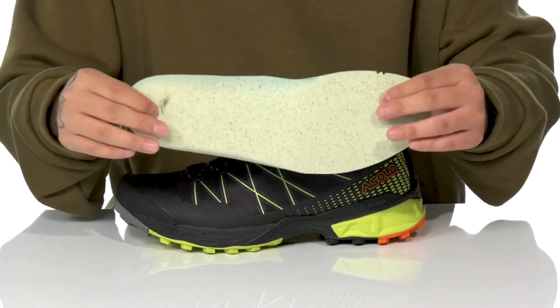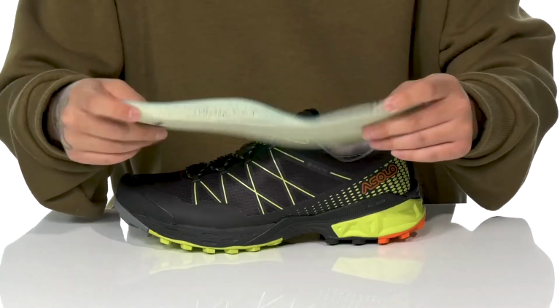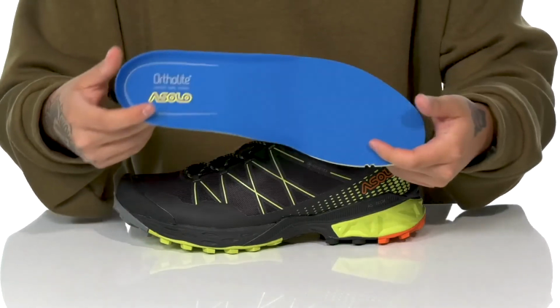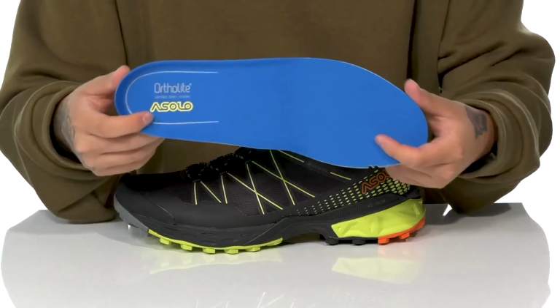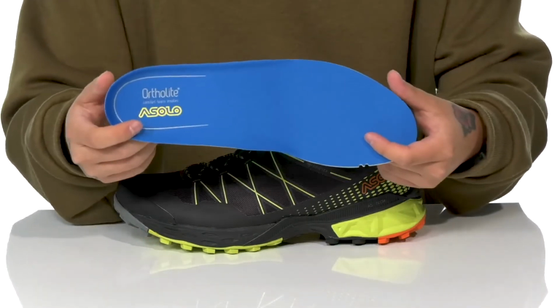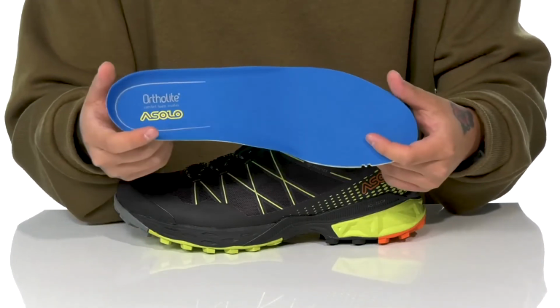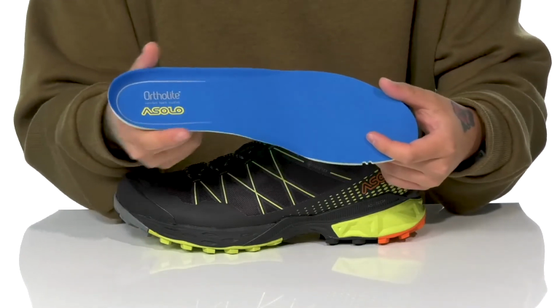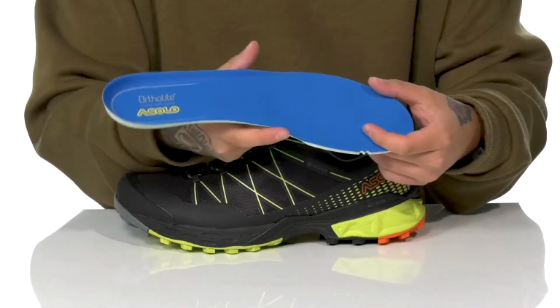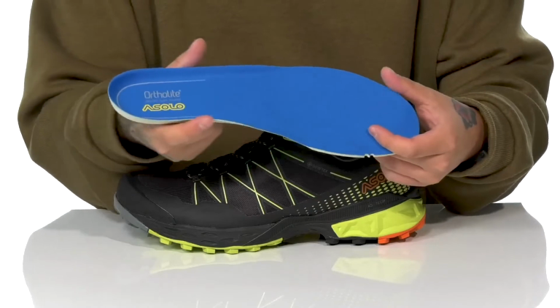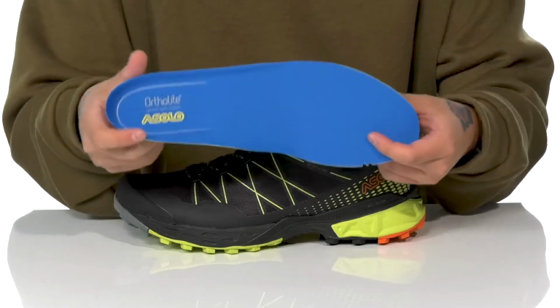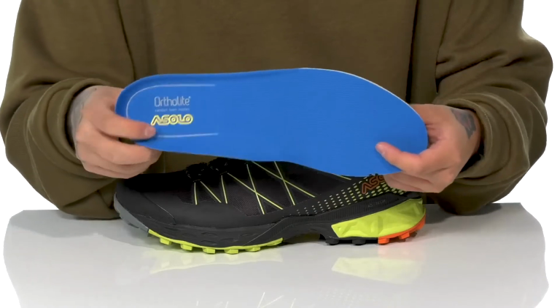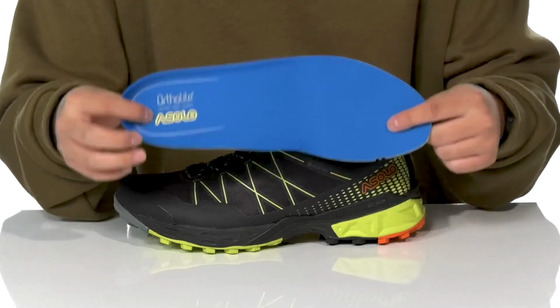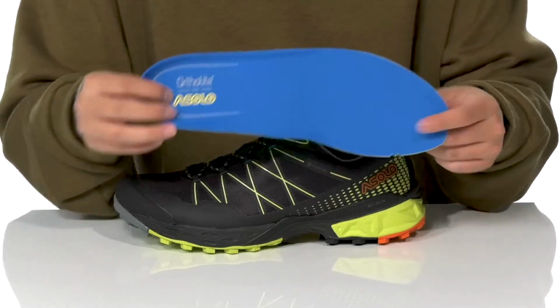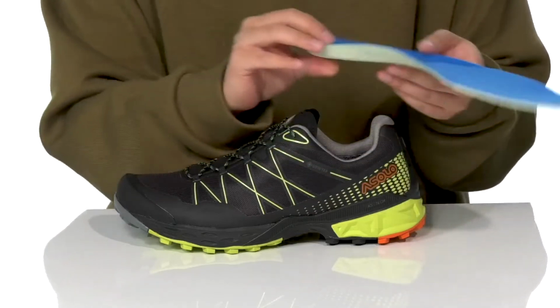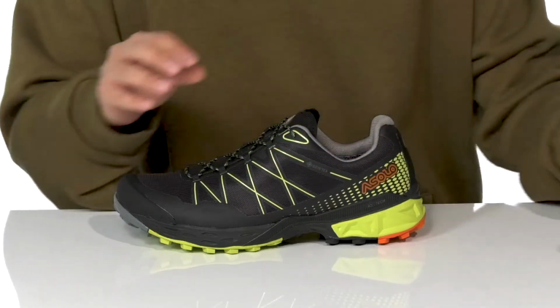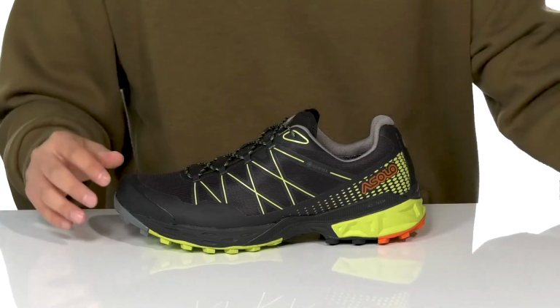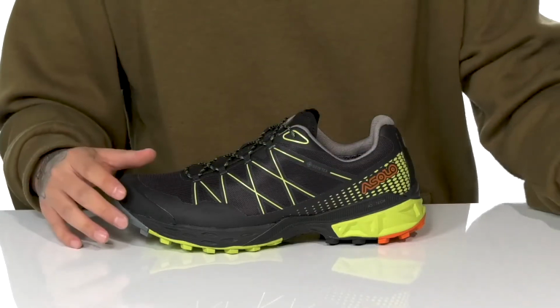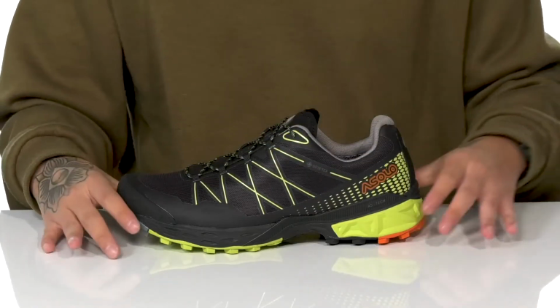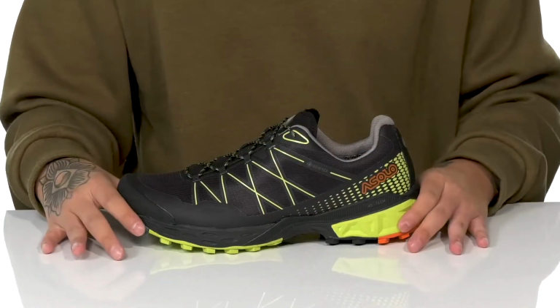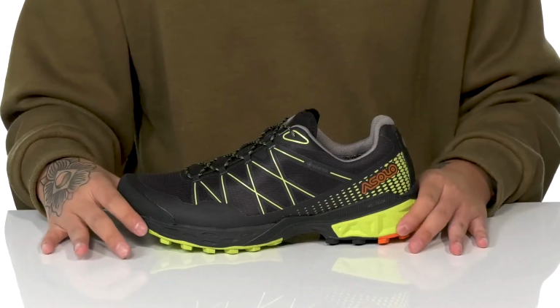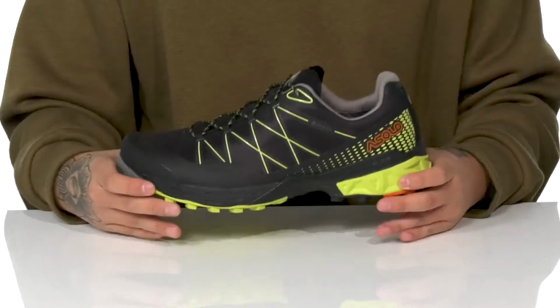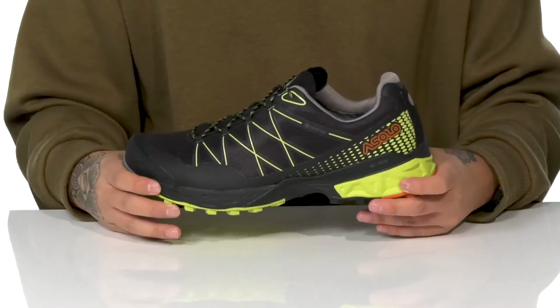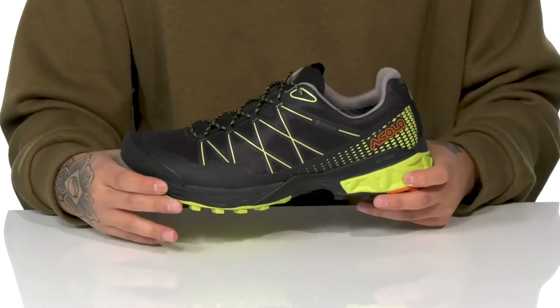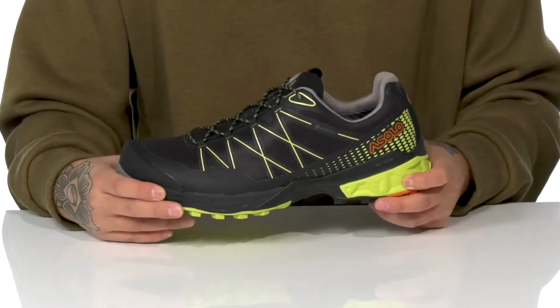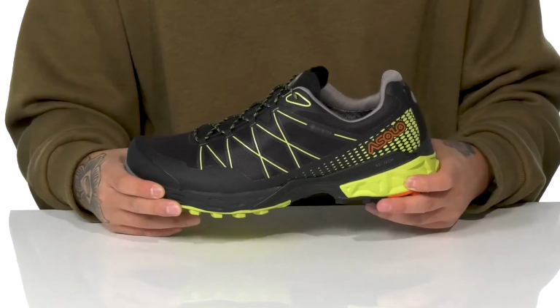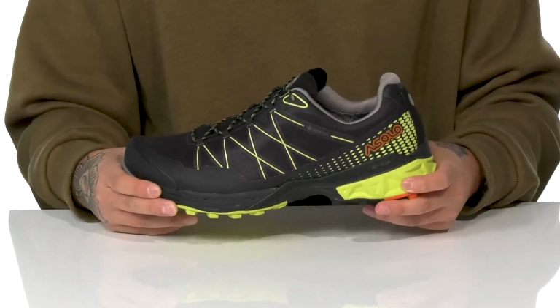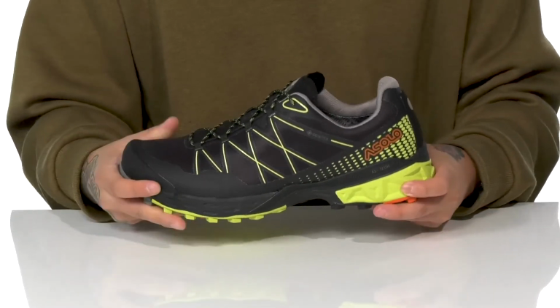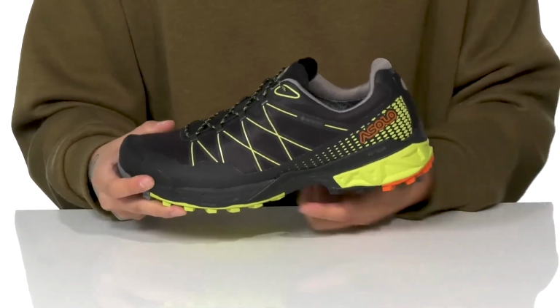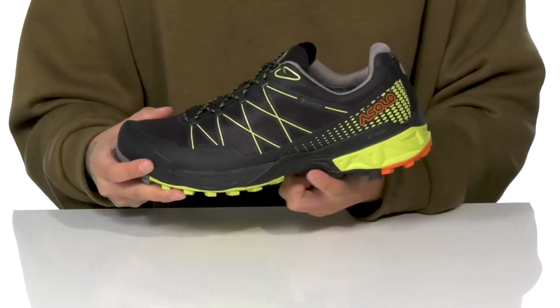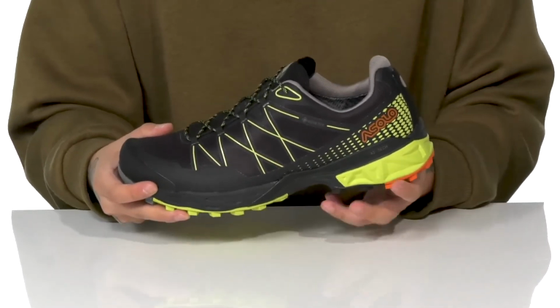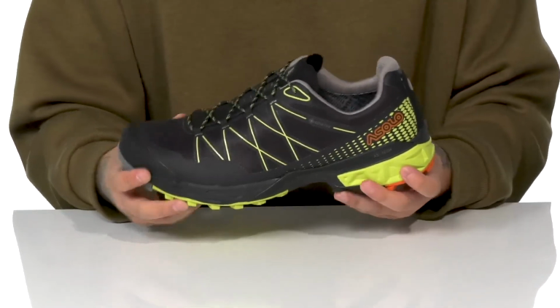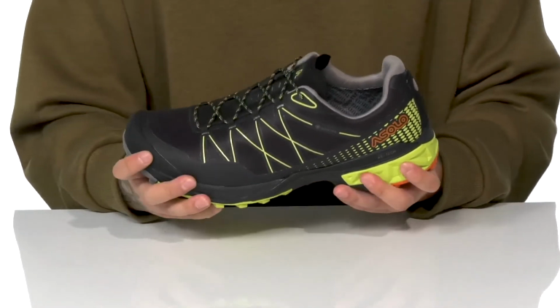A removable foam footbed made of OrthoLite can help absorb shock and keep you comfortable while hiking, featuring additional arch support. It also promotes a healthy foot environment with antimicrobial properties. You've also got dual-density foam cushioning on the midsole along with added midfoot support.